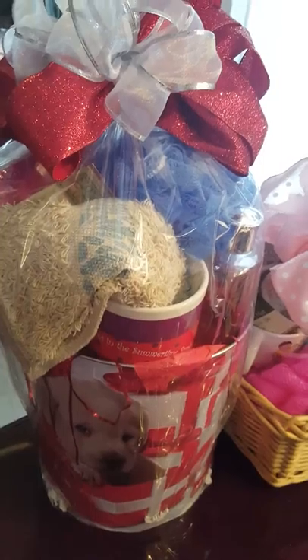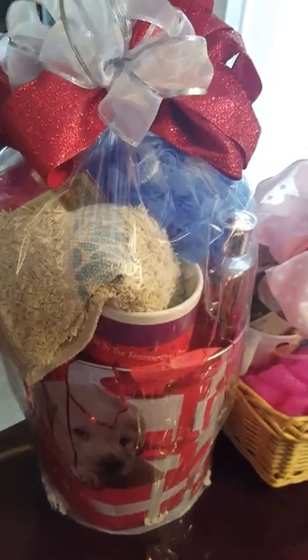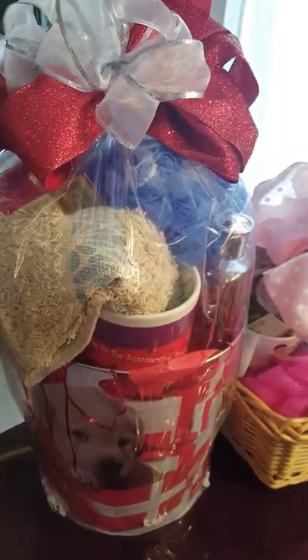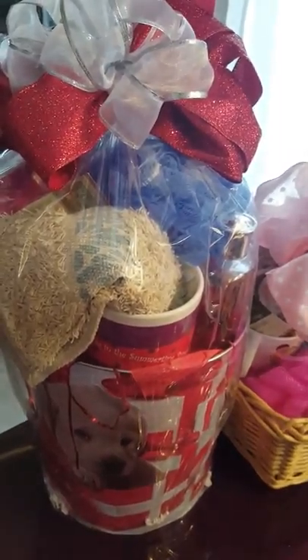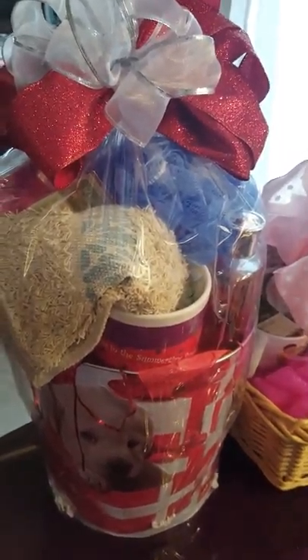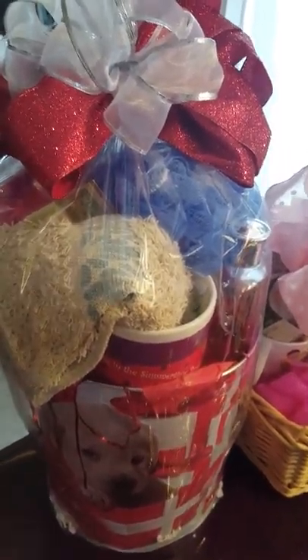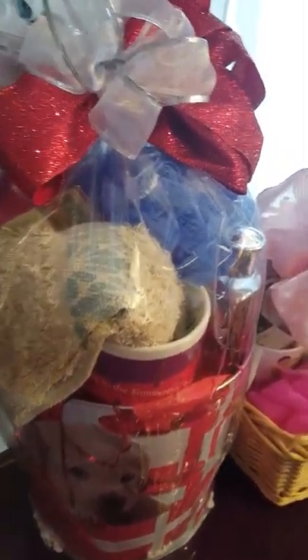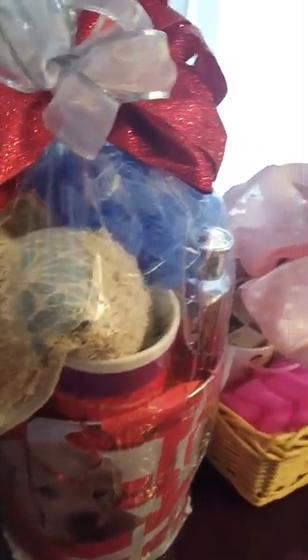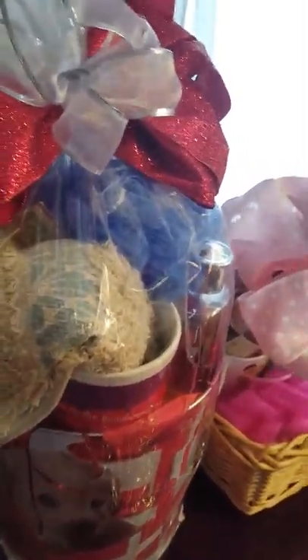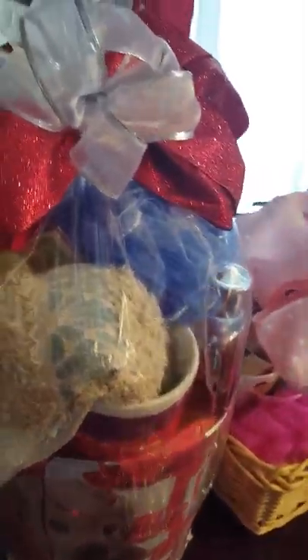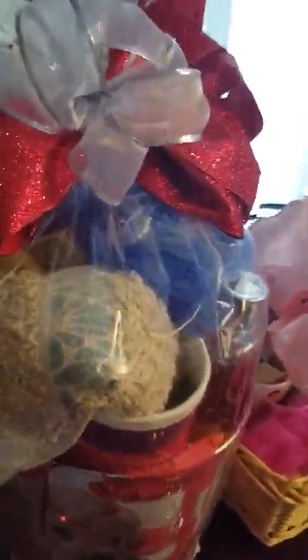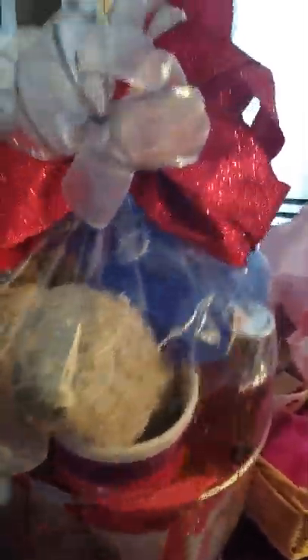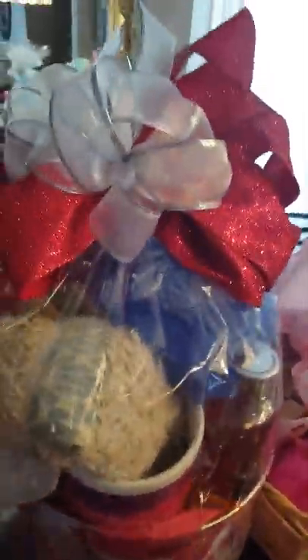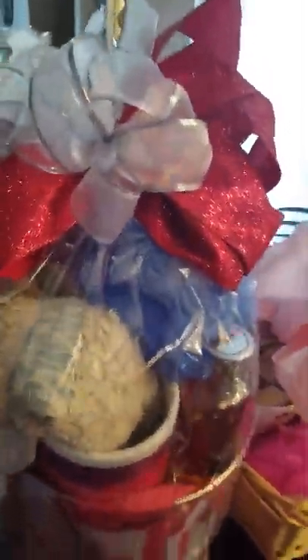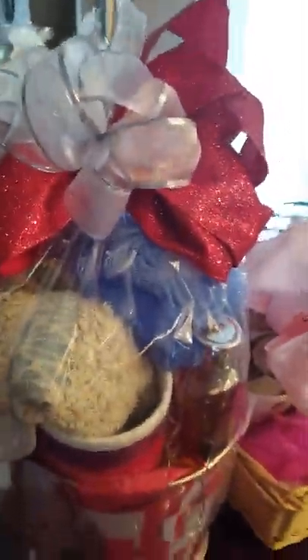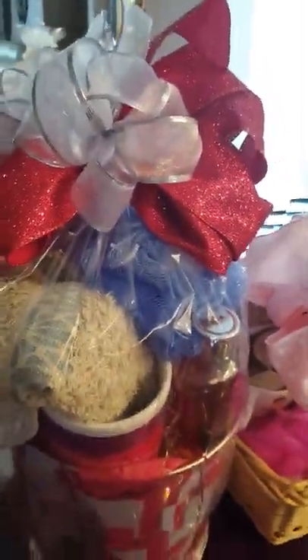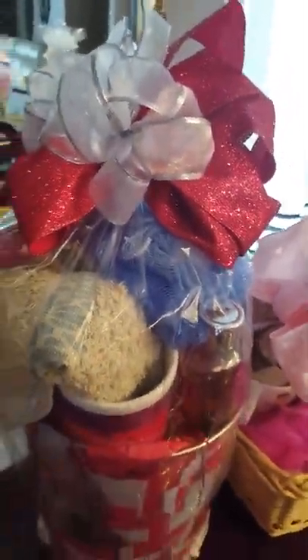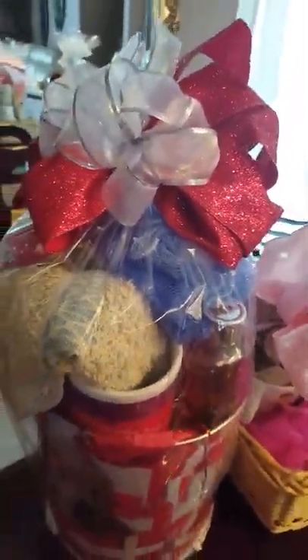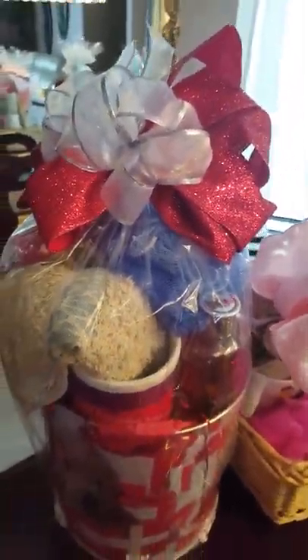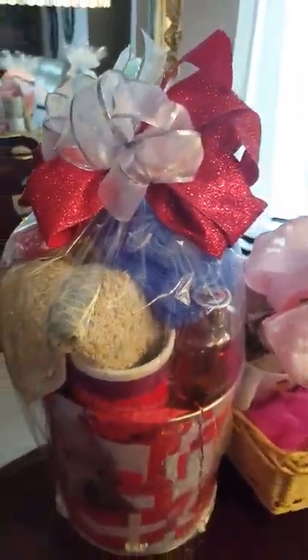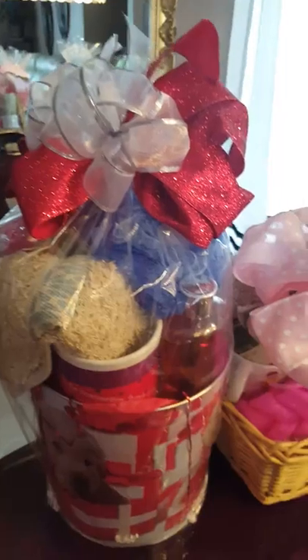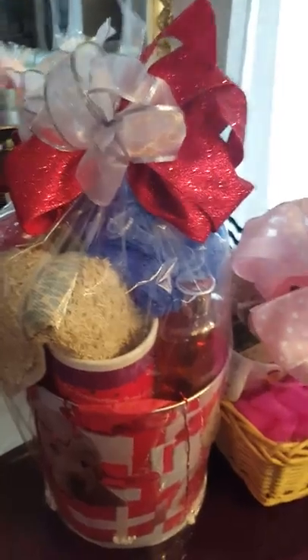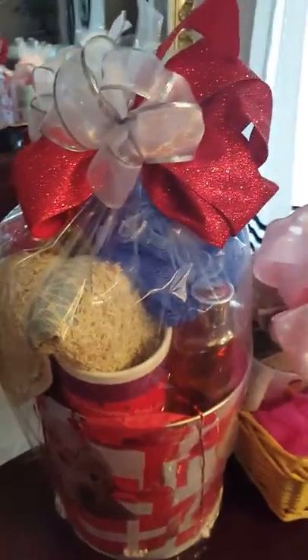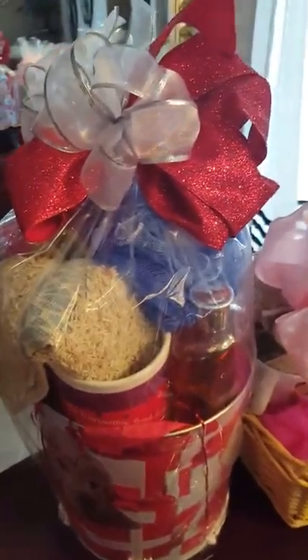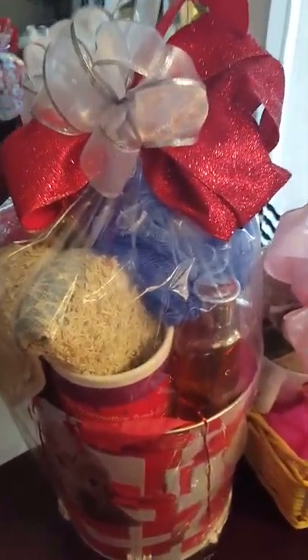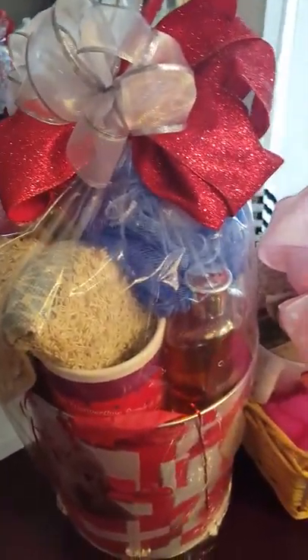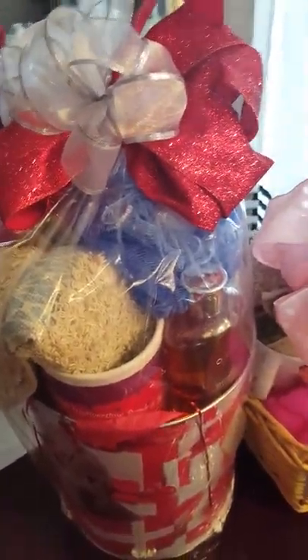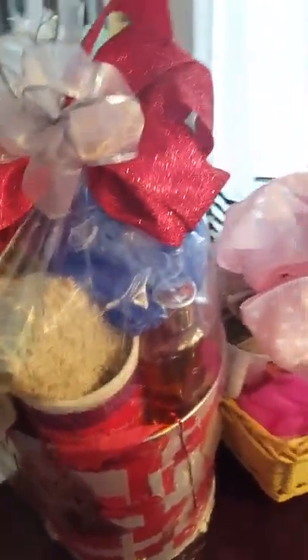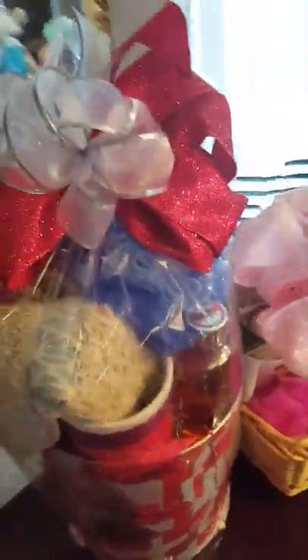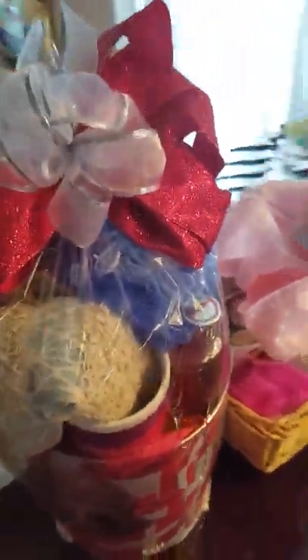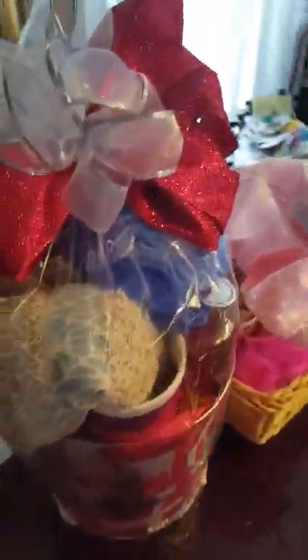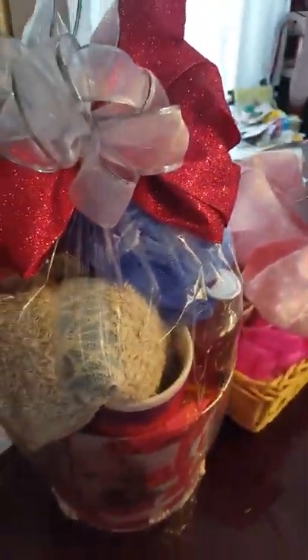That's what's holding it, and it has, of course, a cup, a towel, and bath gel.